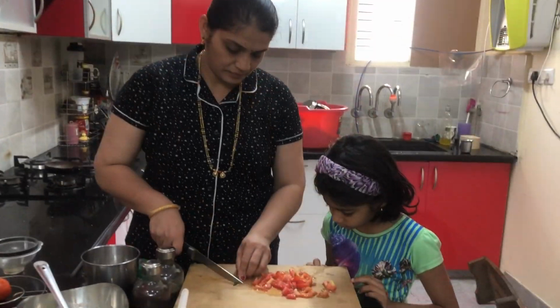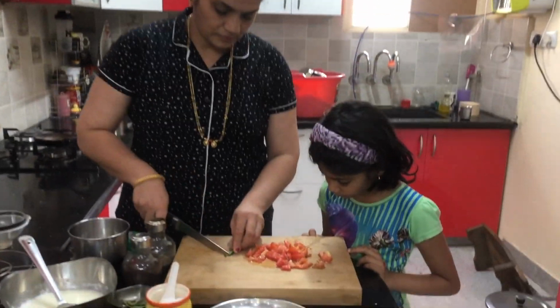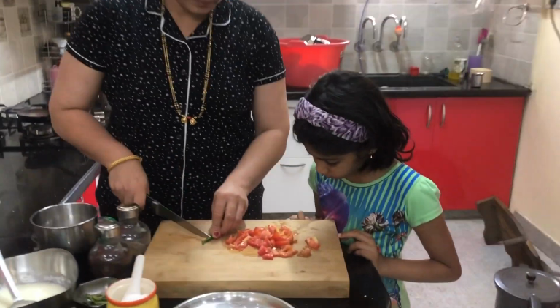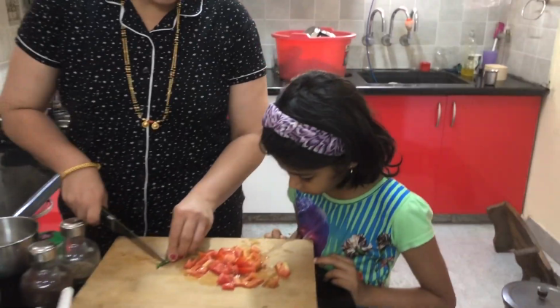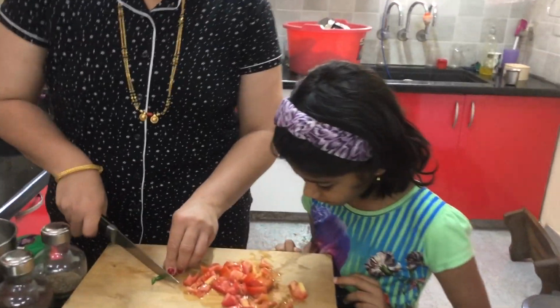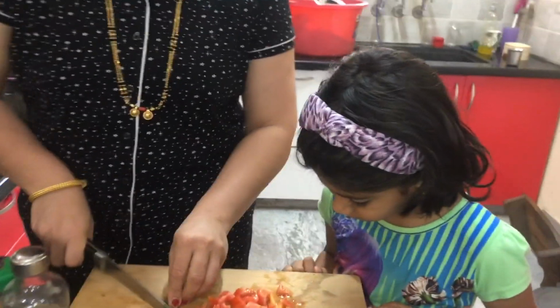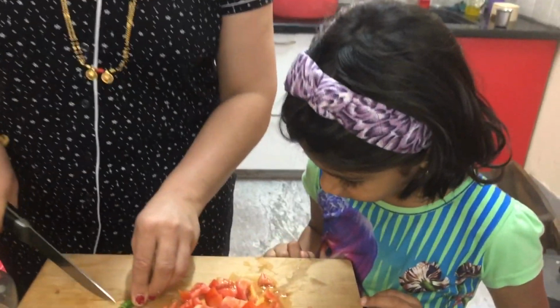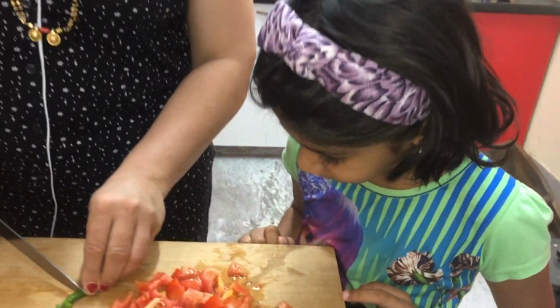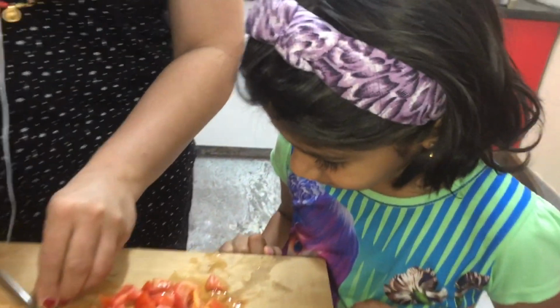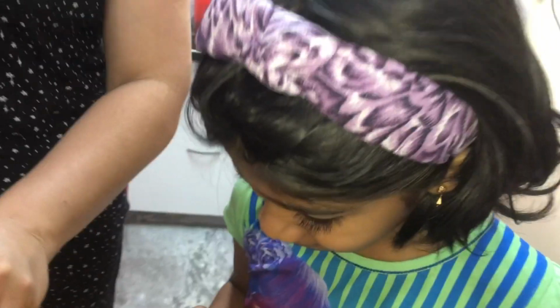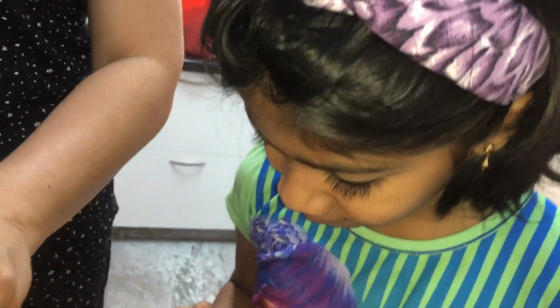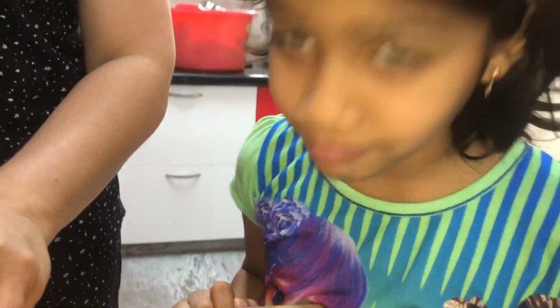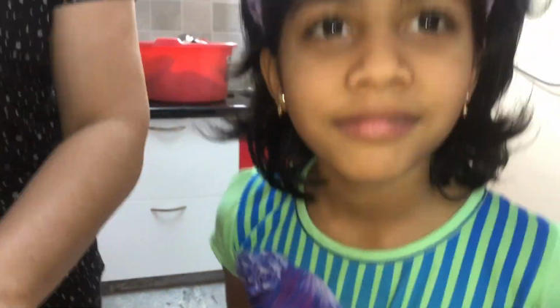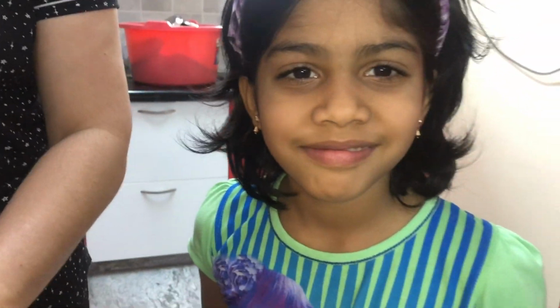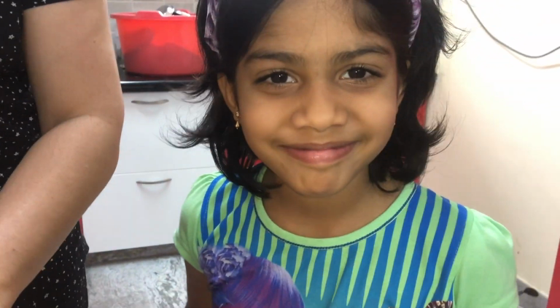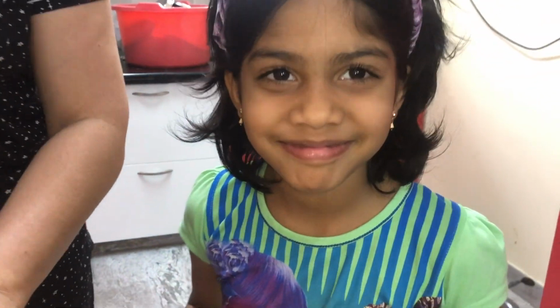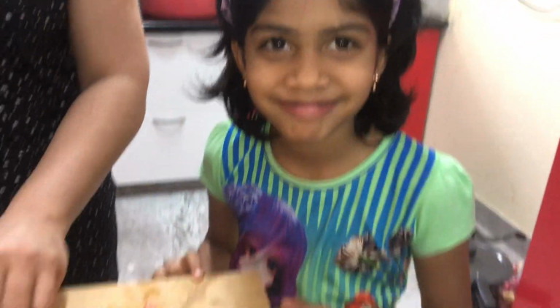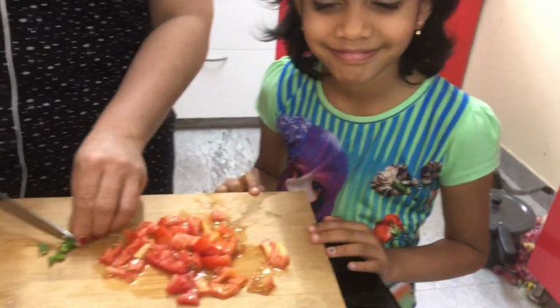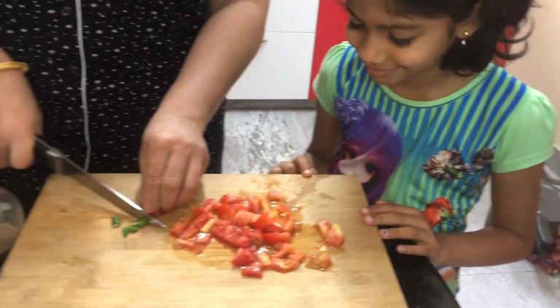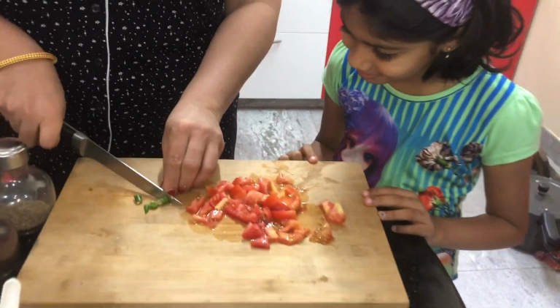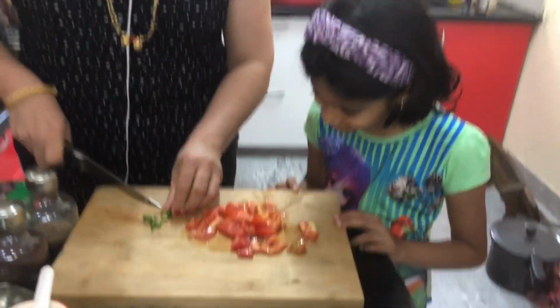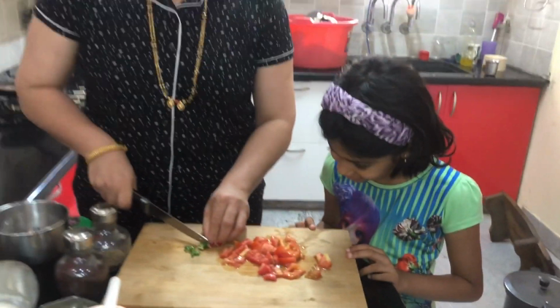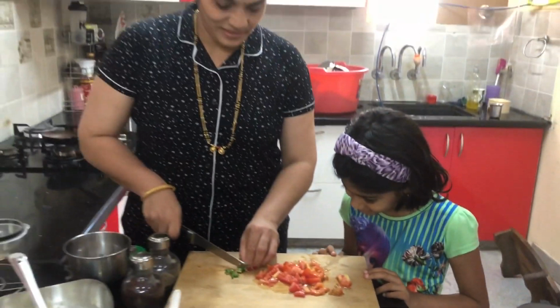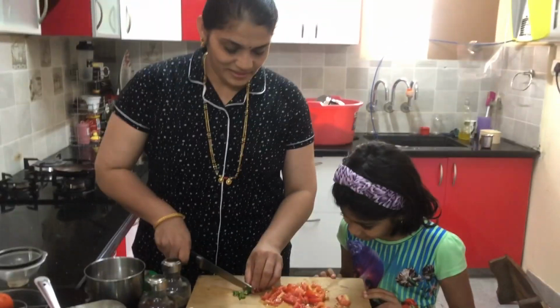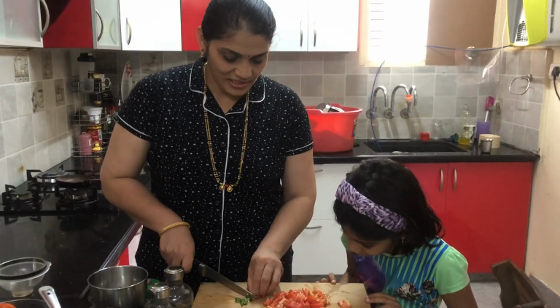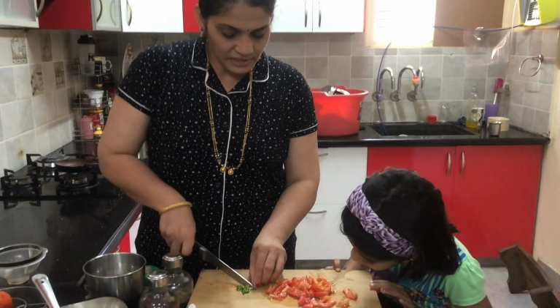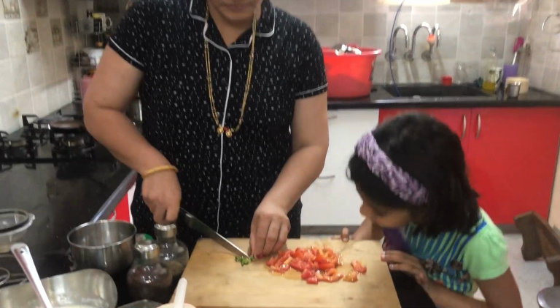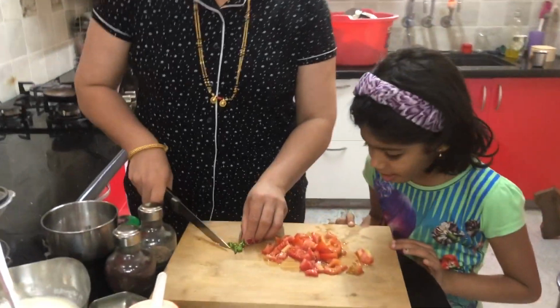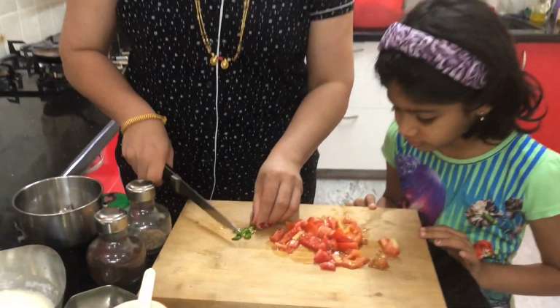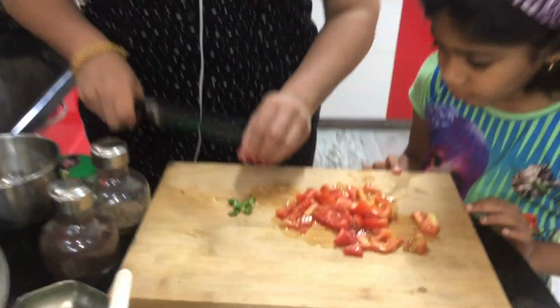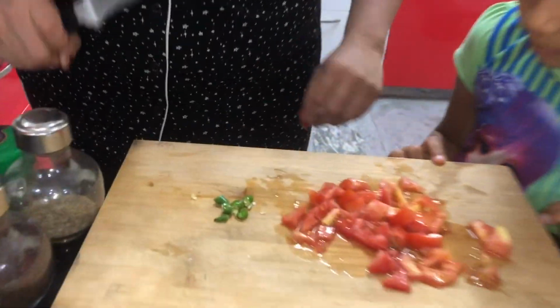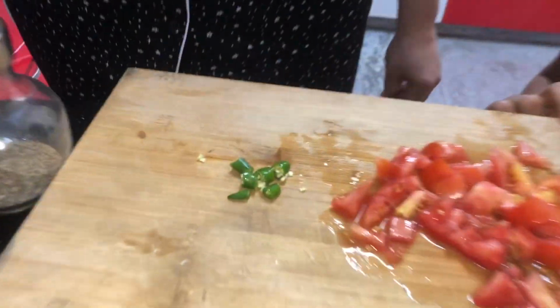Now we are going to cut the dough. Do you cut it? Very good. Cut the dough and it is done.